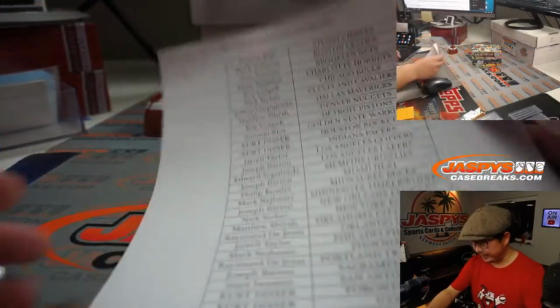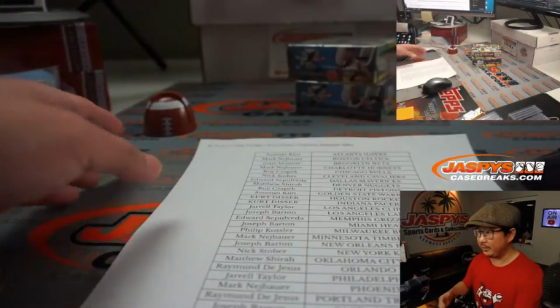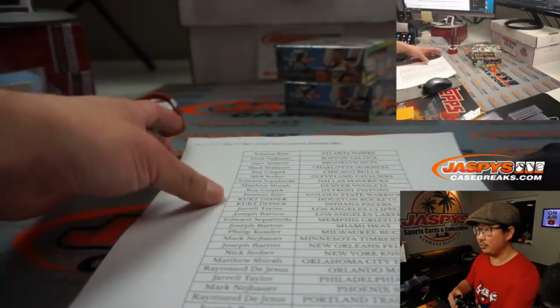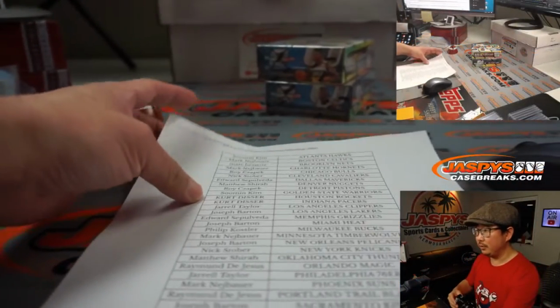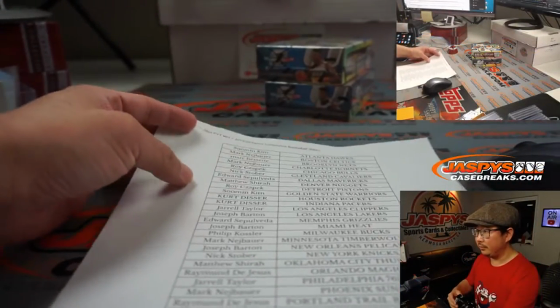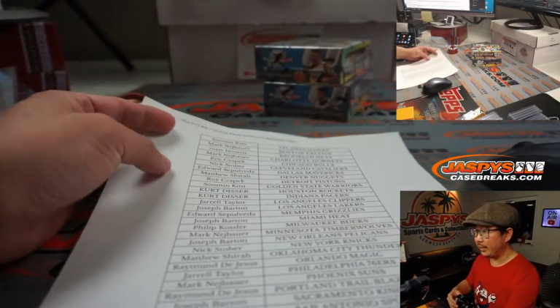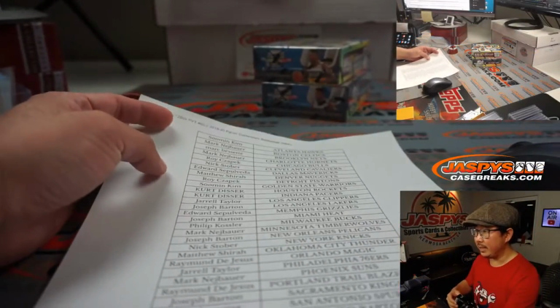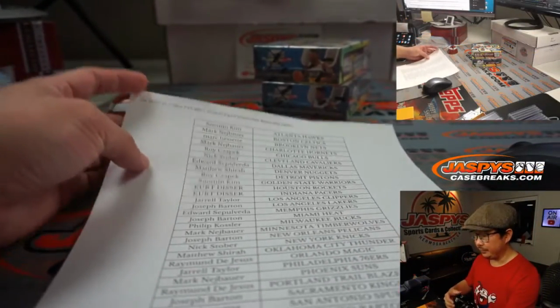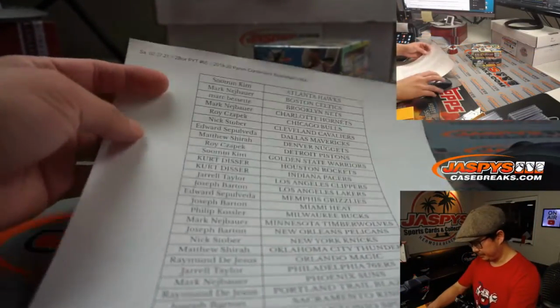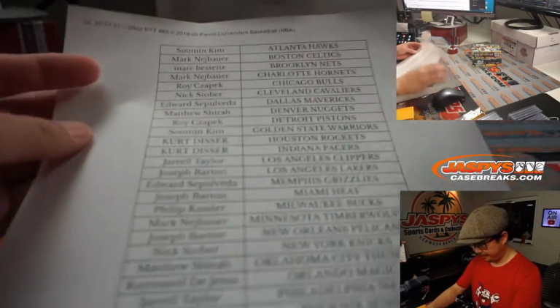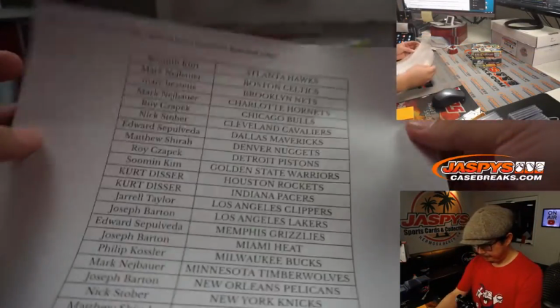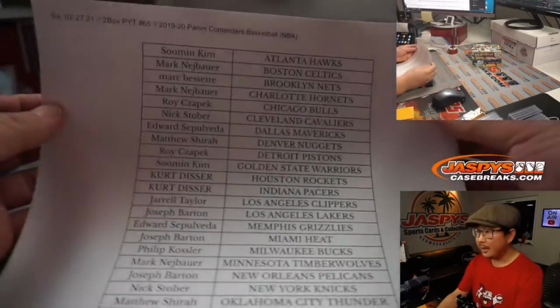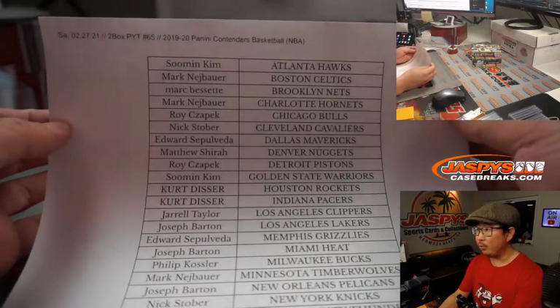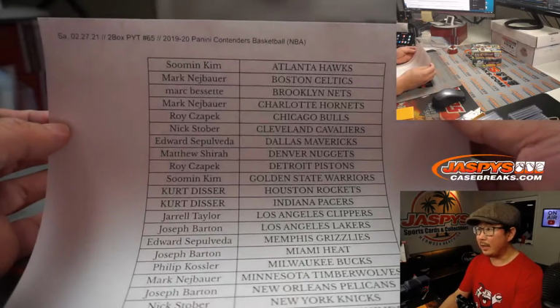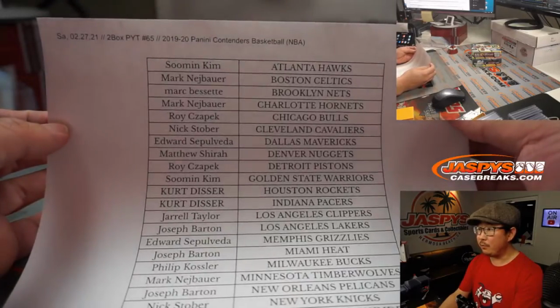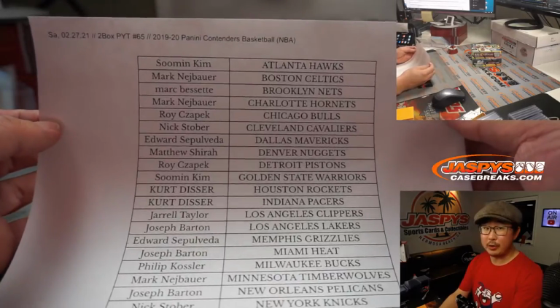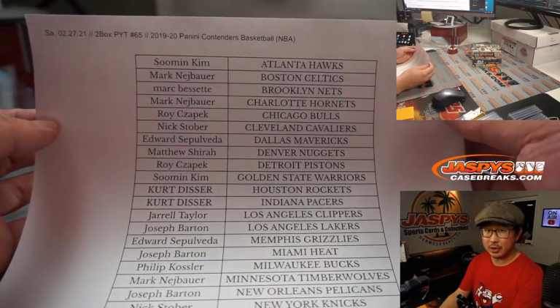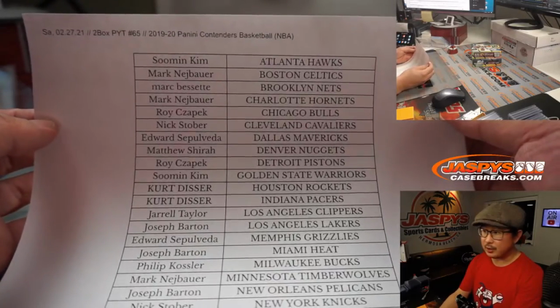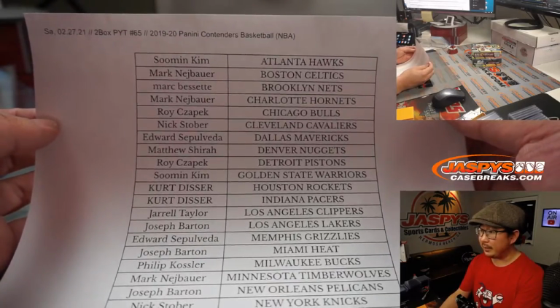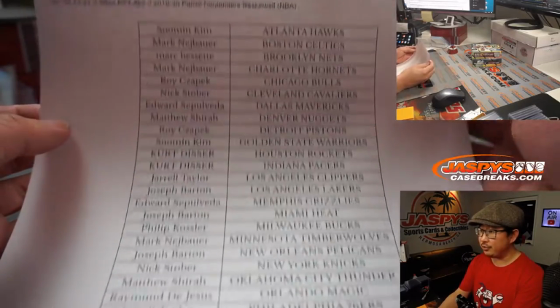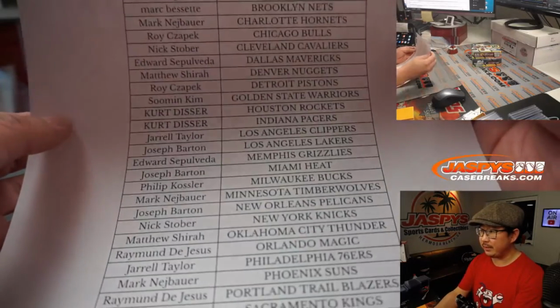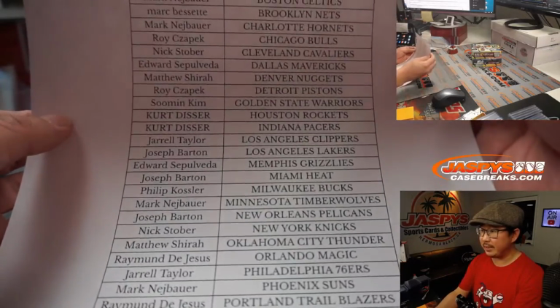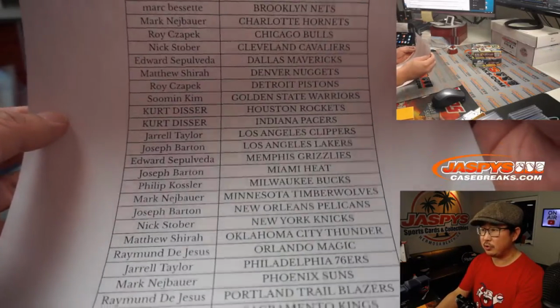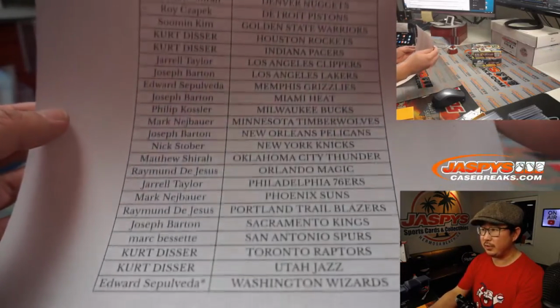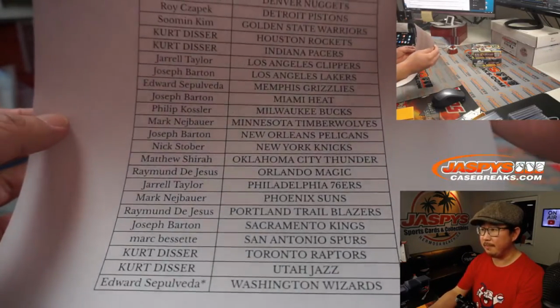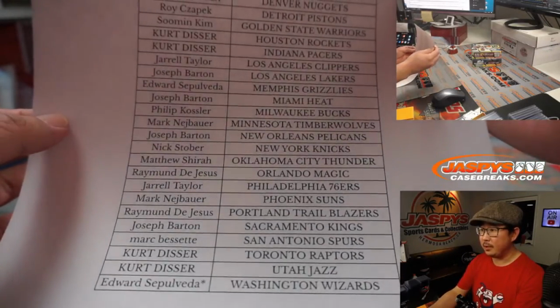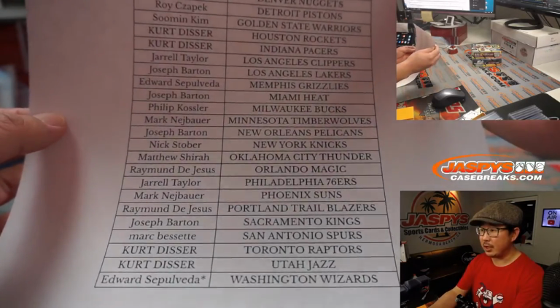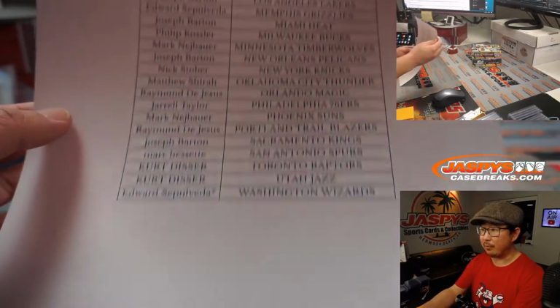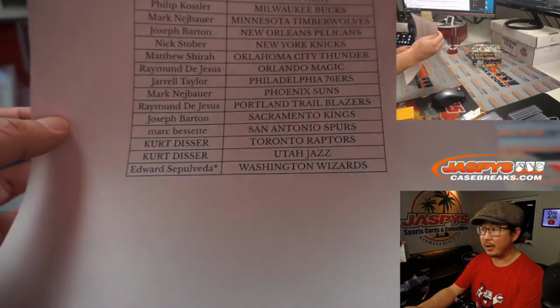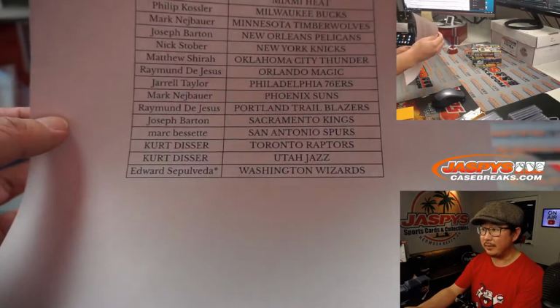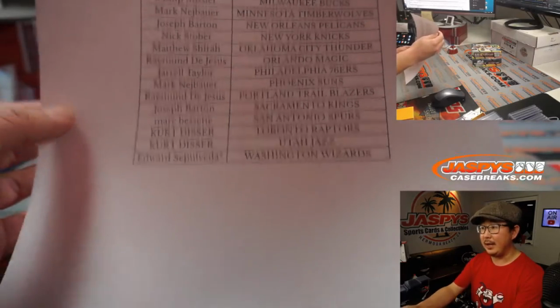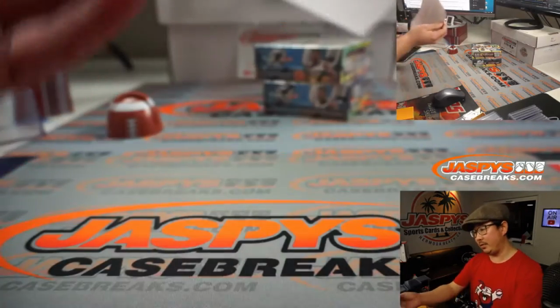Big thanks to these folks for getting into the action. And if you follow the instructions and bought at least two teams — I think most of you did — you have a shot at that break credit as well.